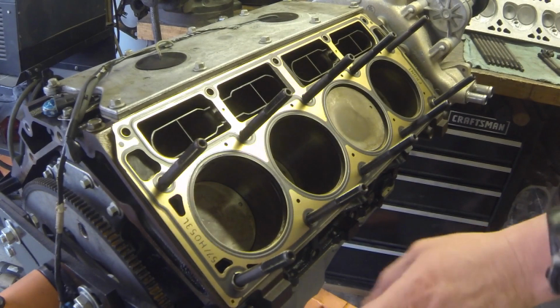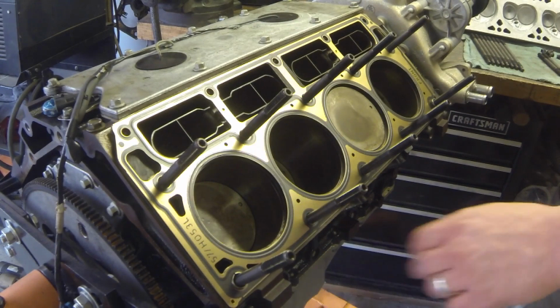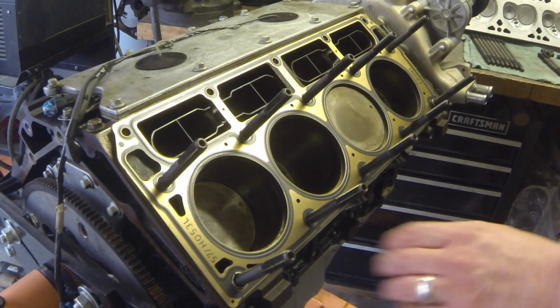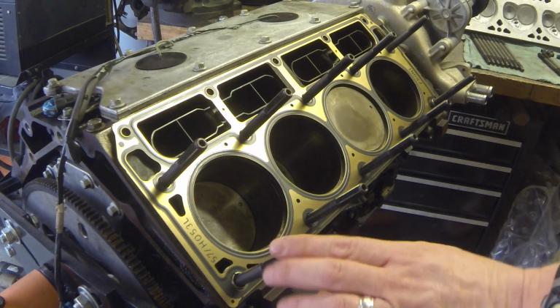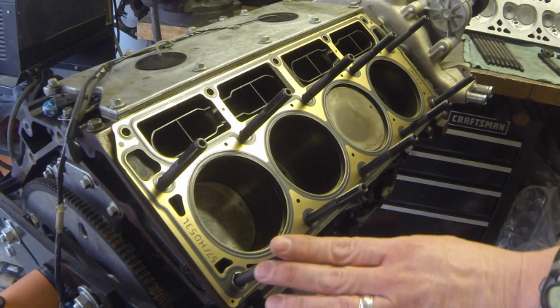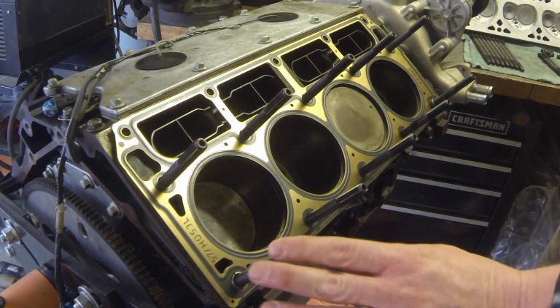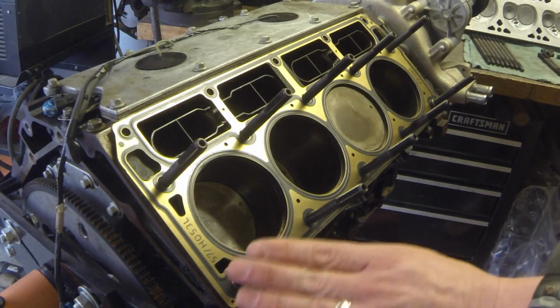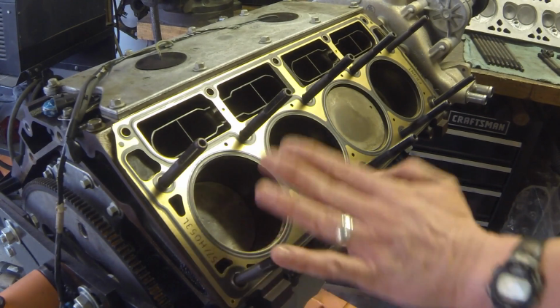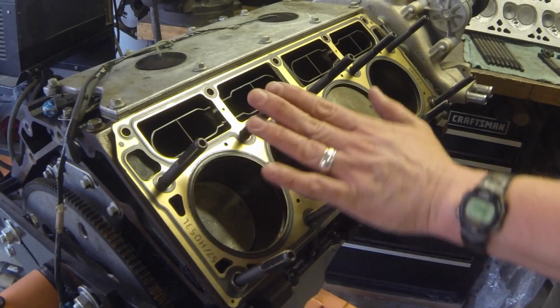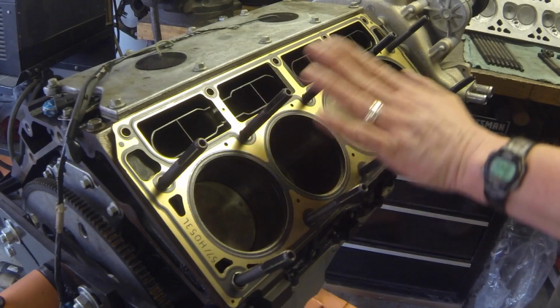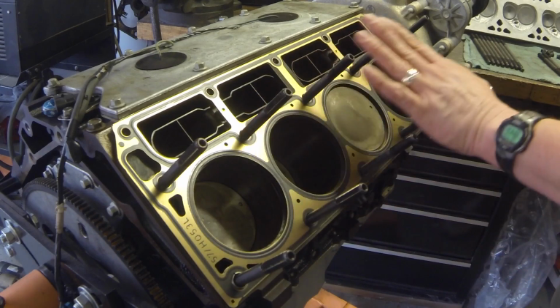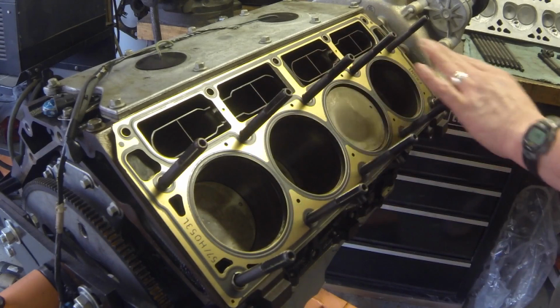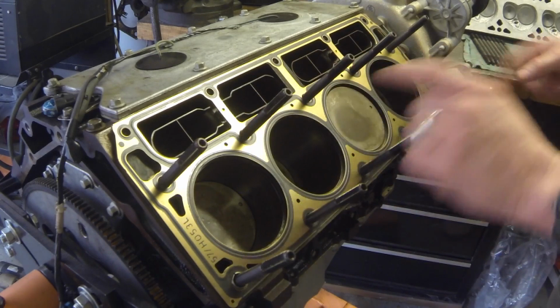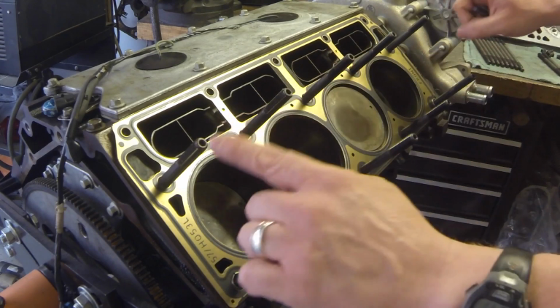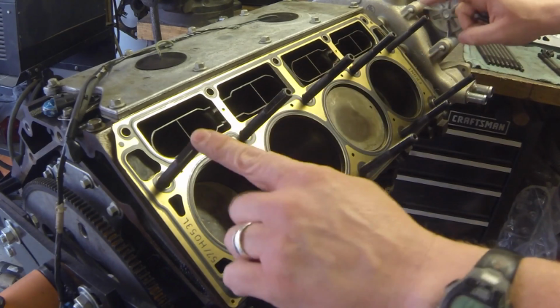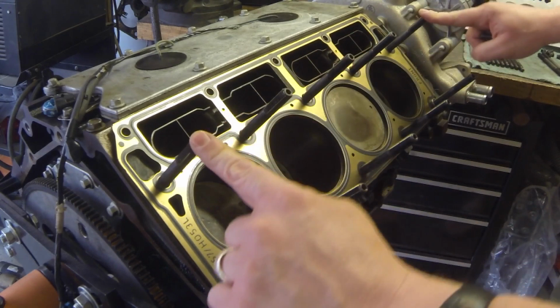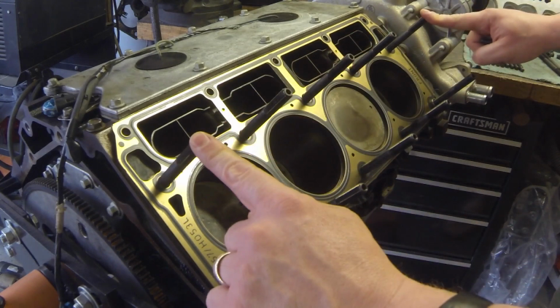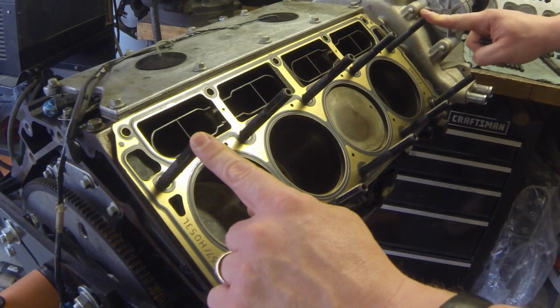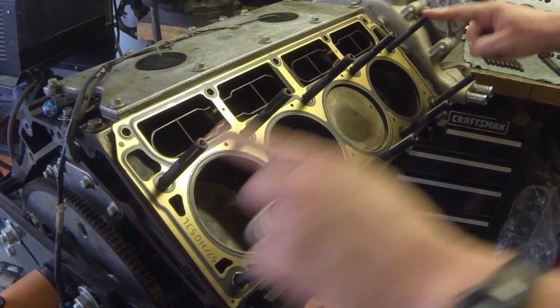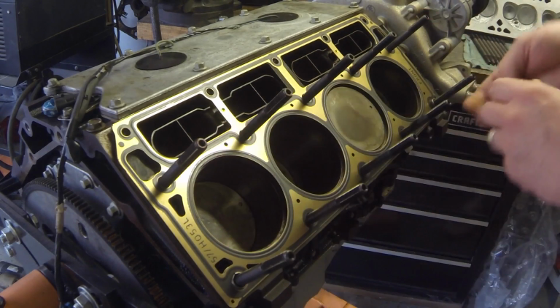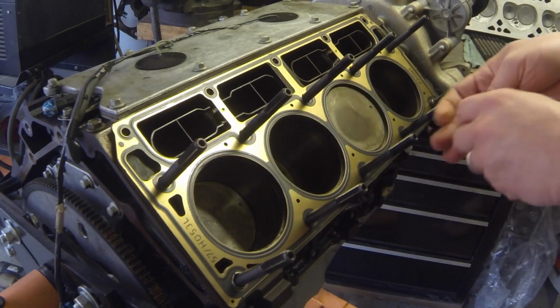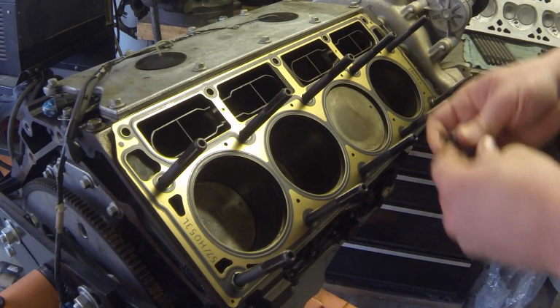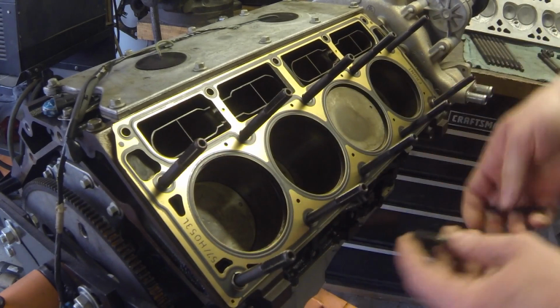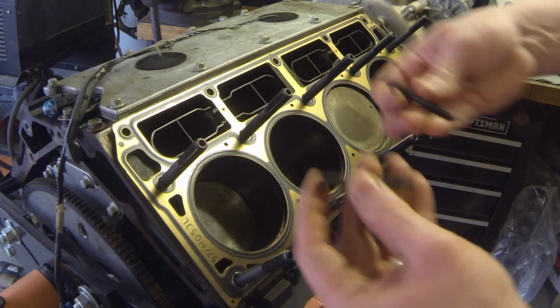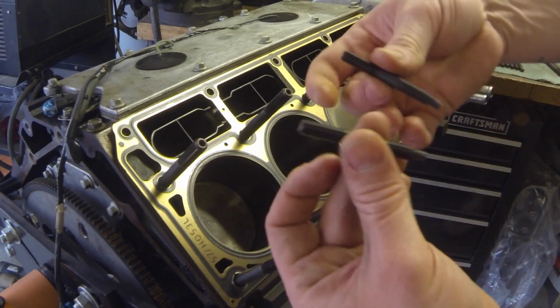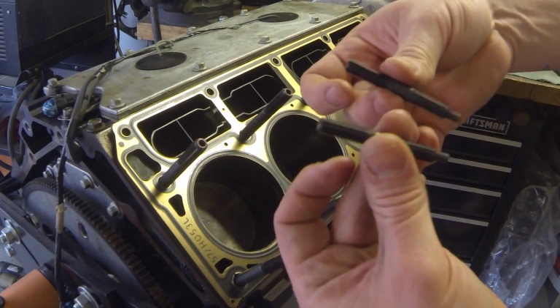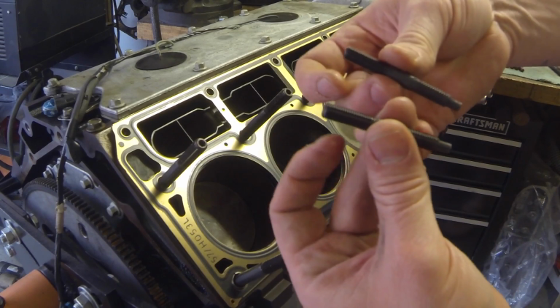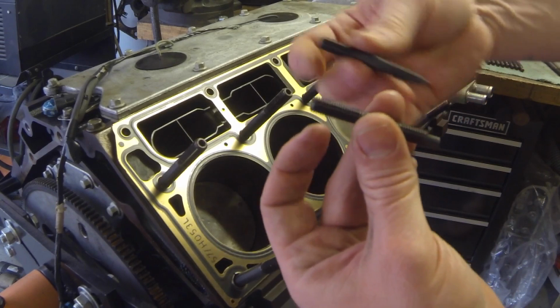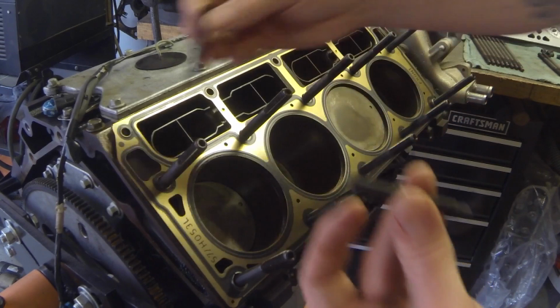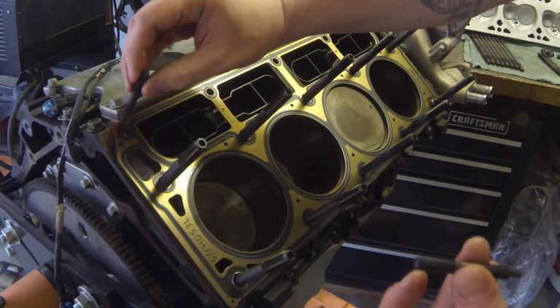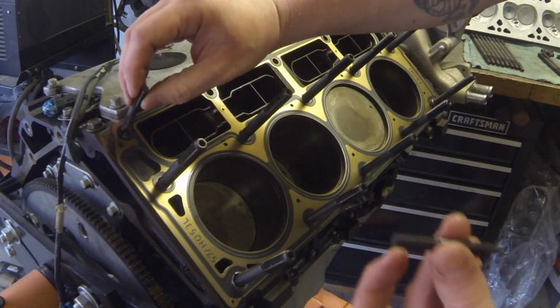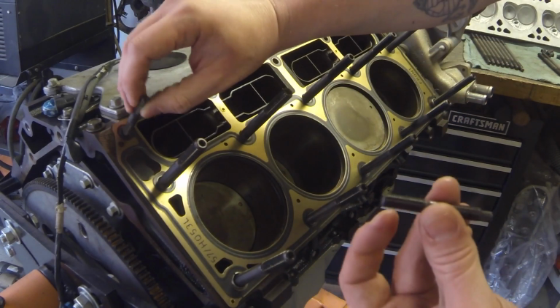All these are the same size here except for the end two — those are the short ones. The short ones go up here on the end.